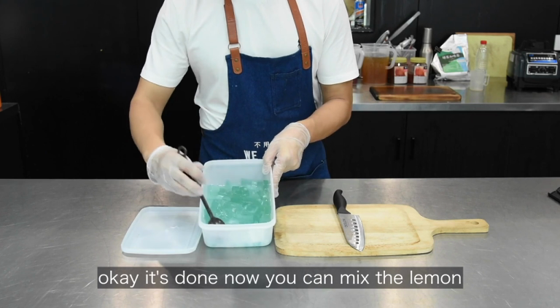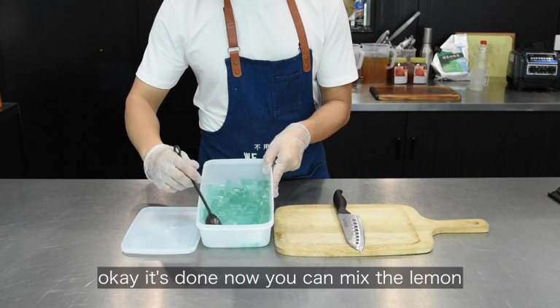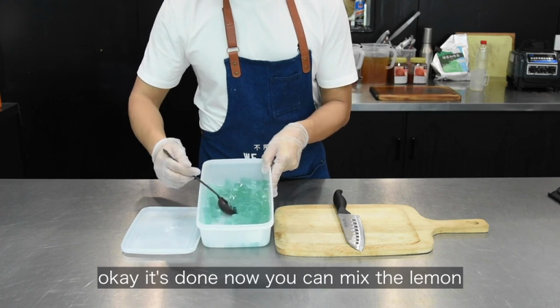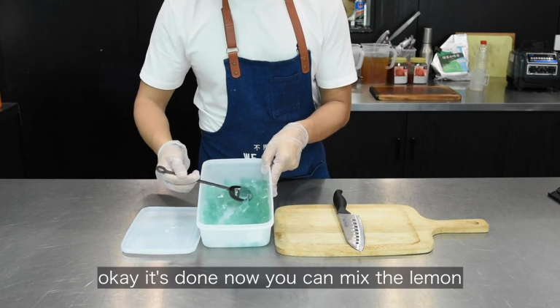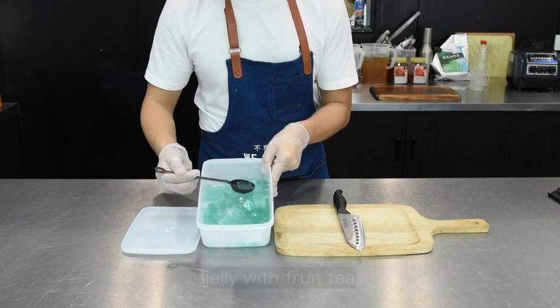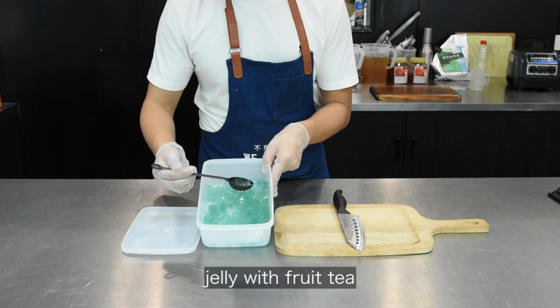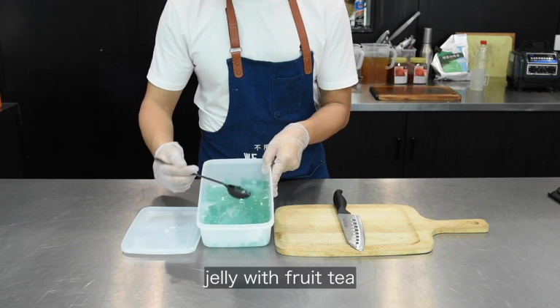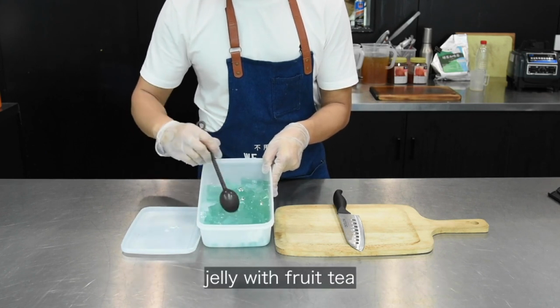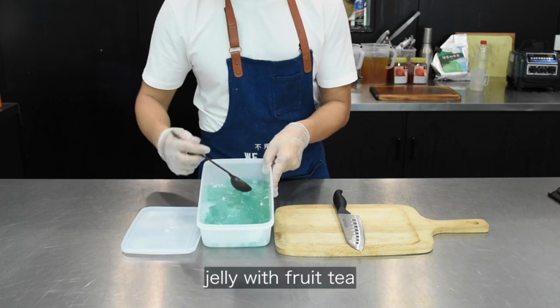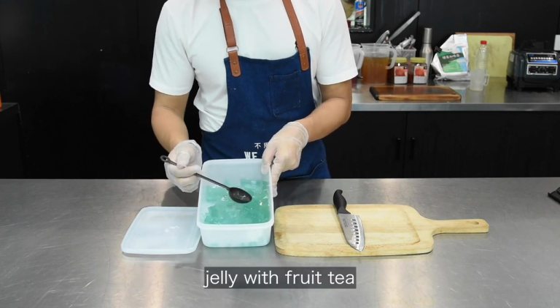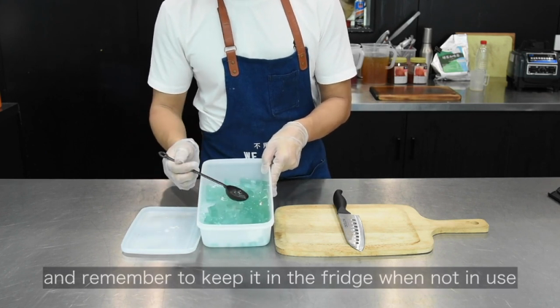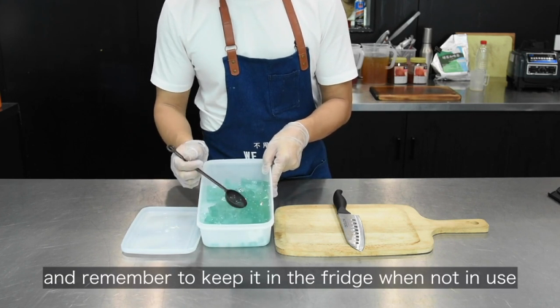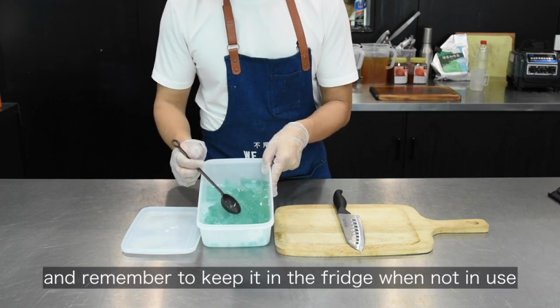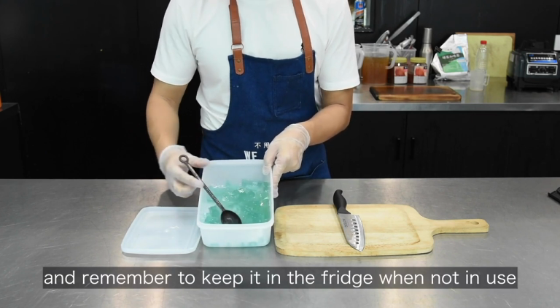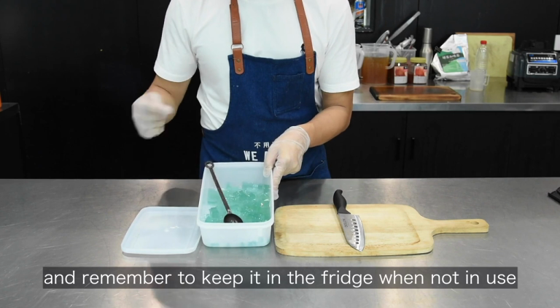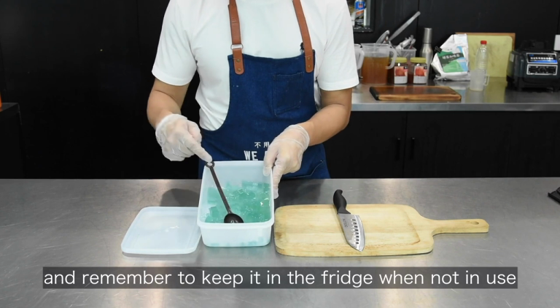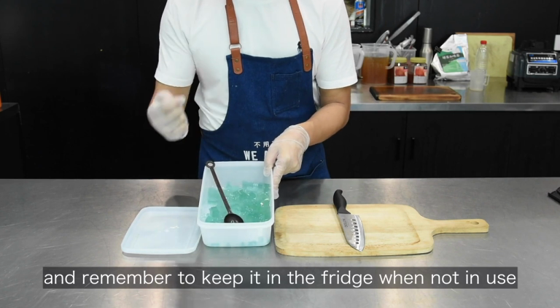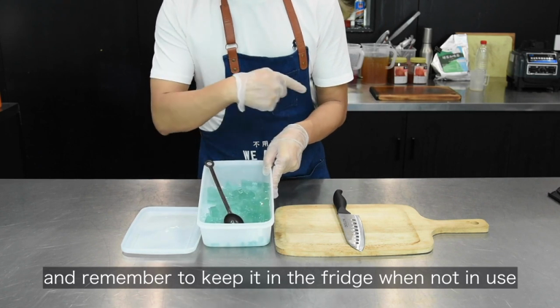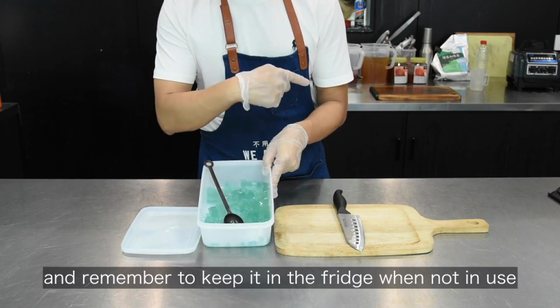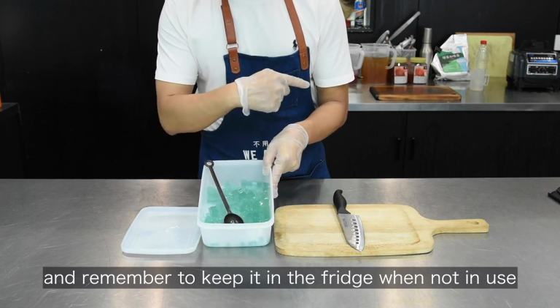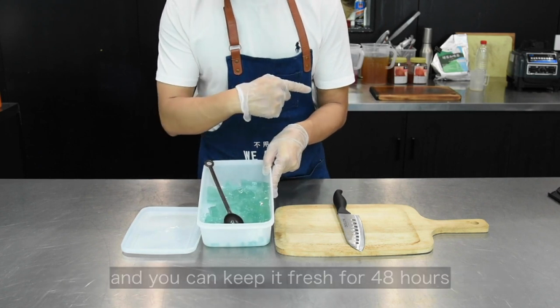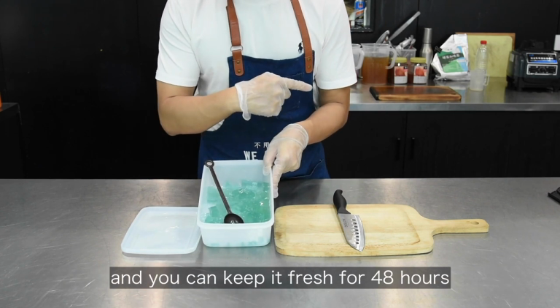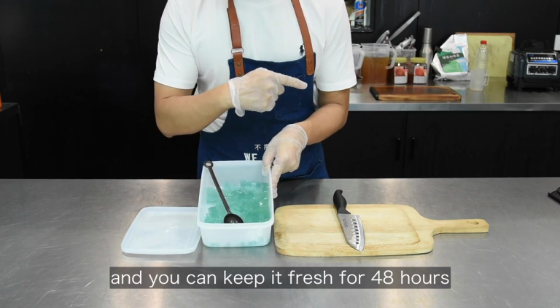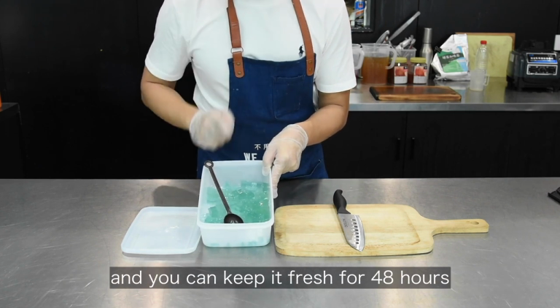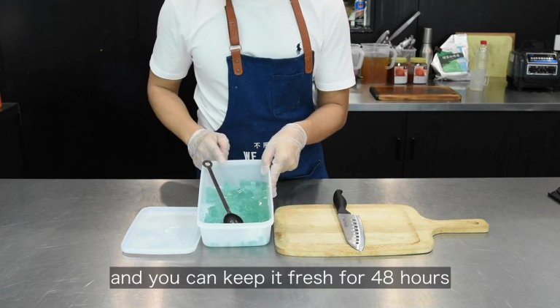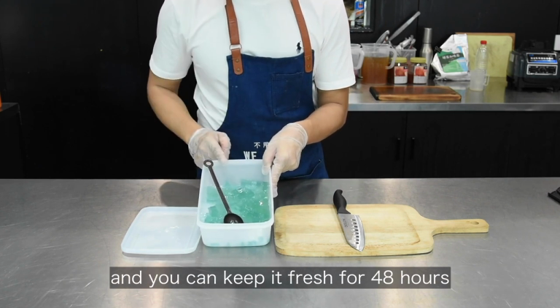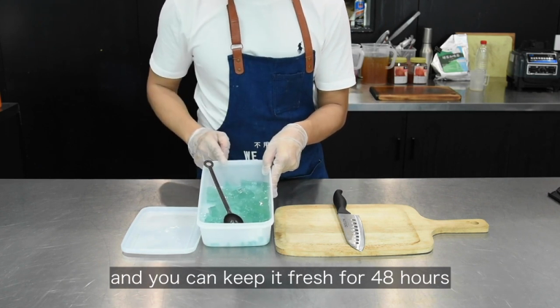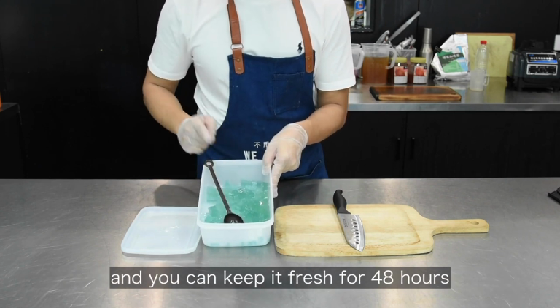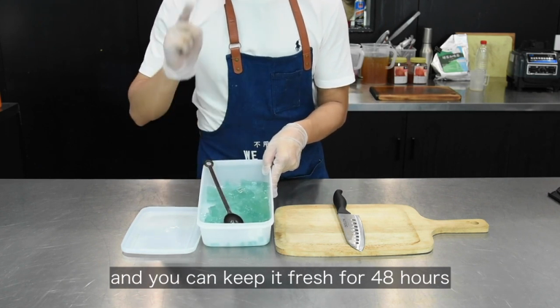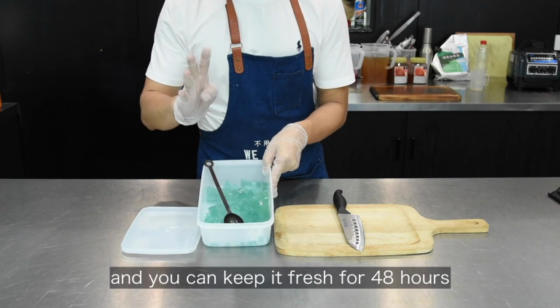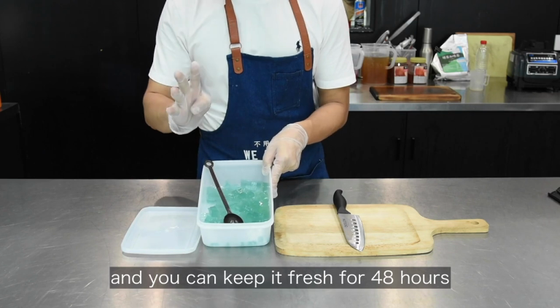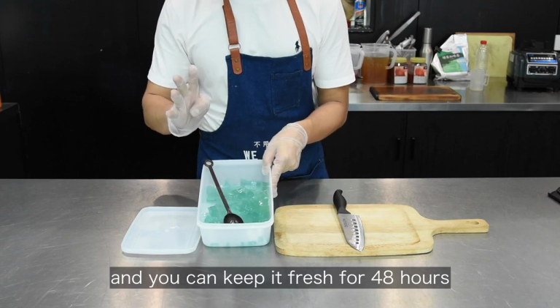Now you can mix the lemon jelly with fruit tea. Remember to keep it in the freezer when not in use — you can keep it fresh for 48 hours.